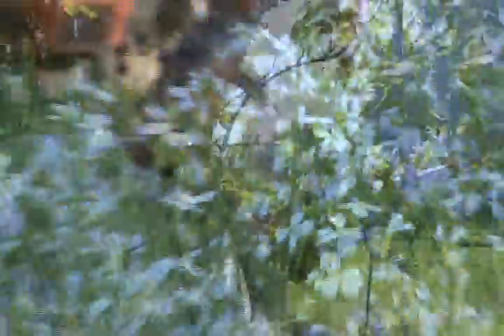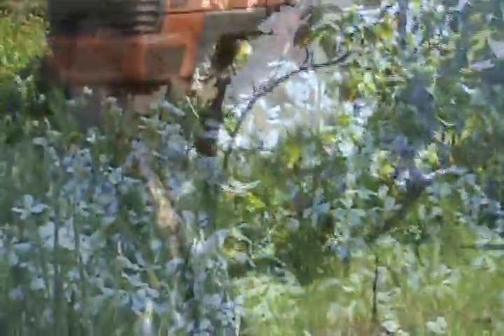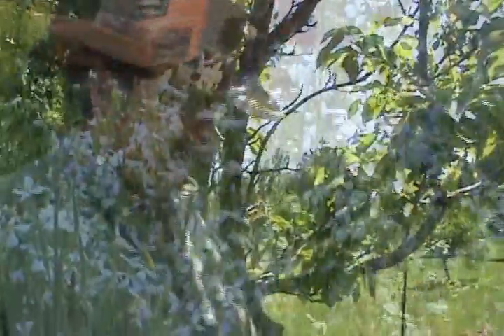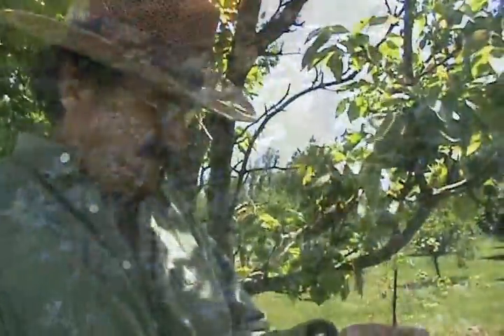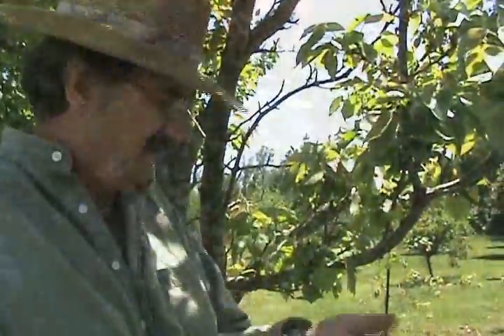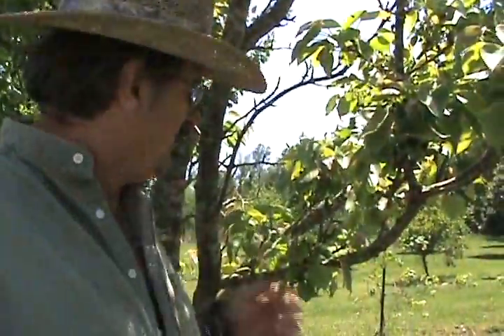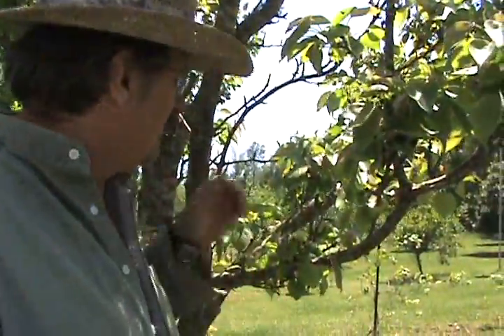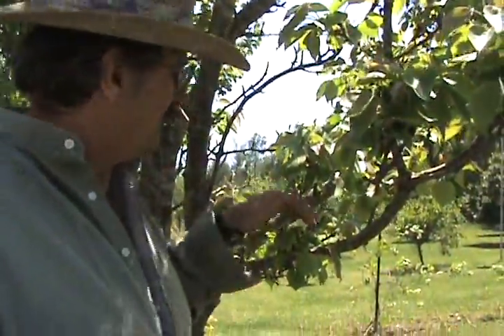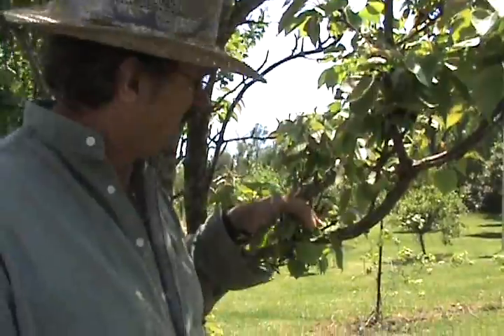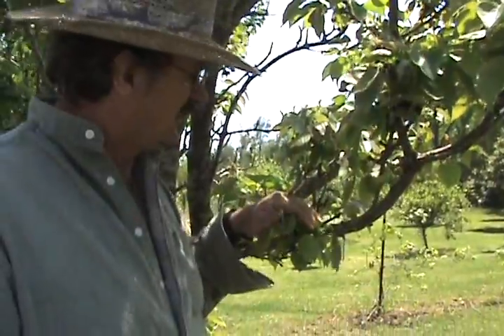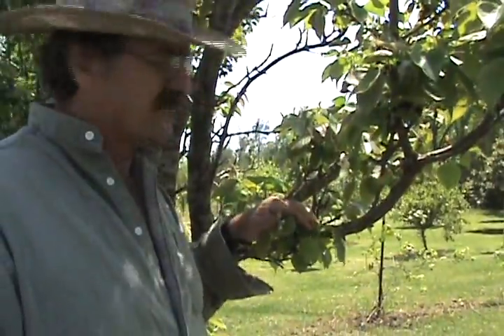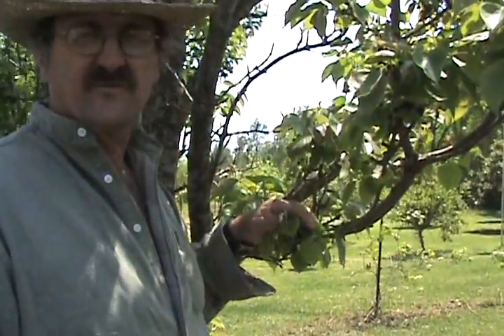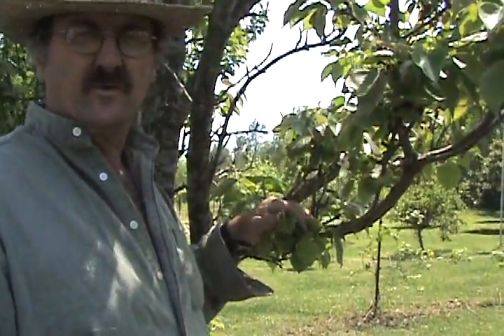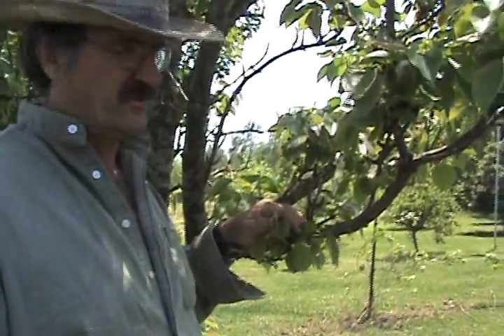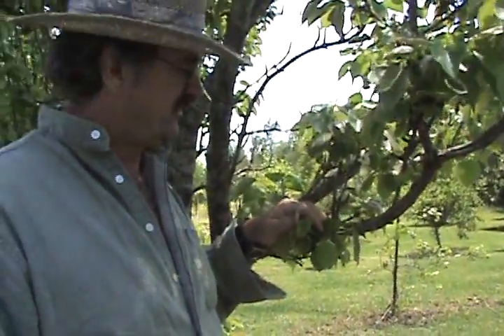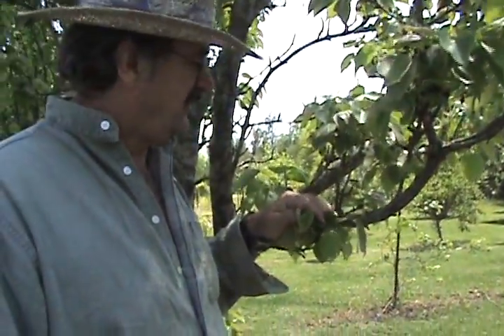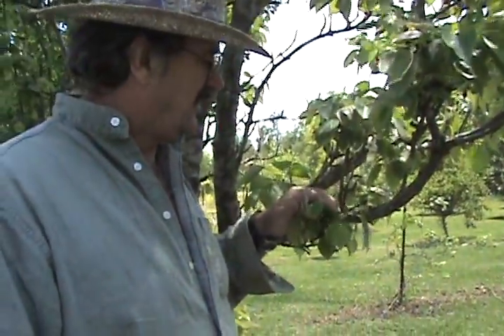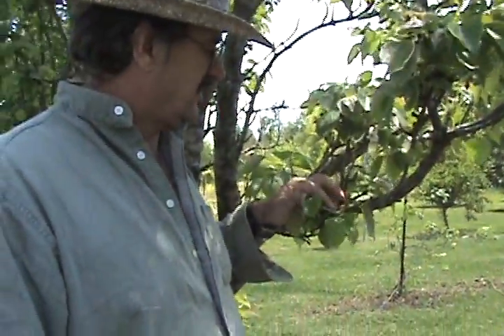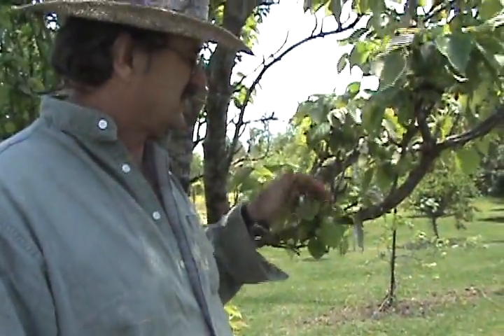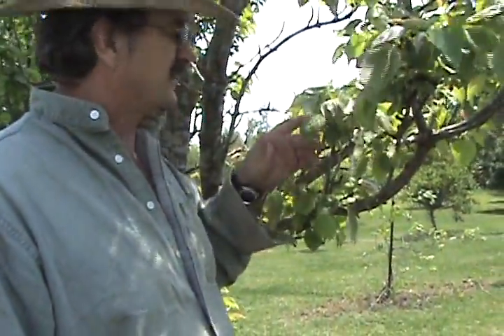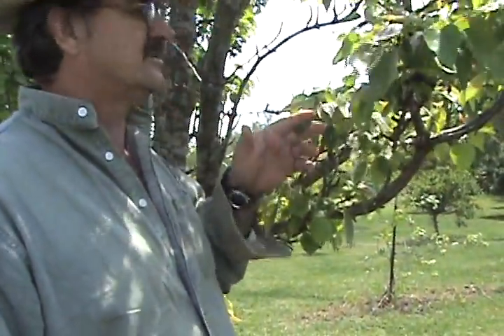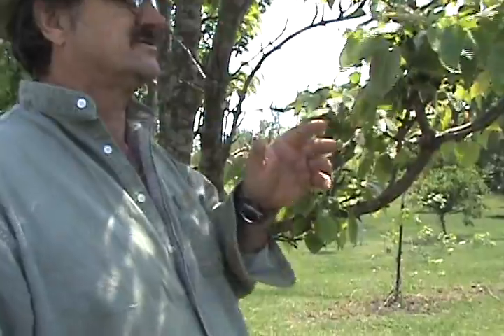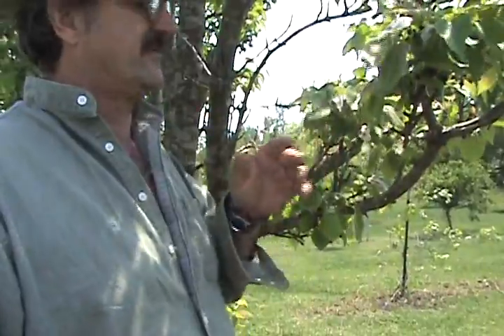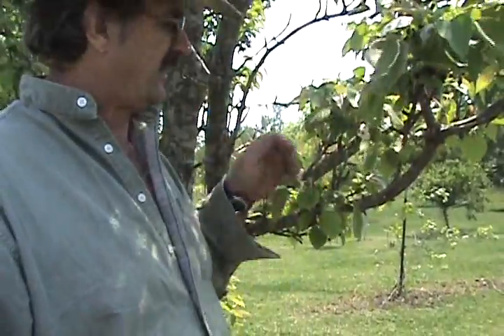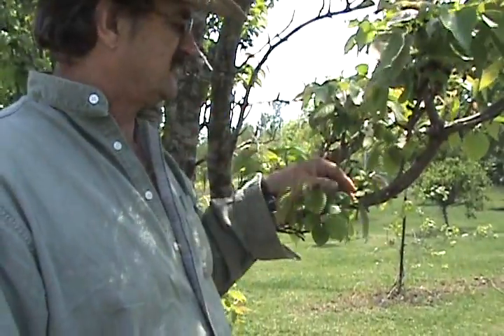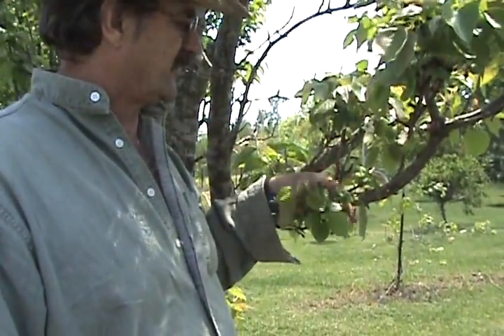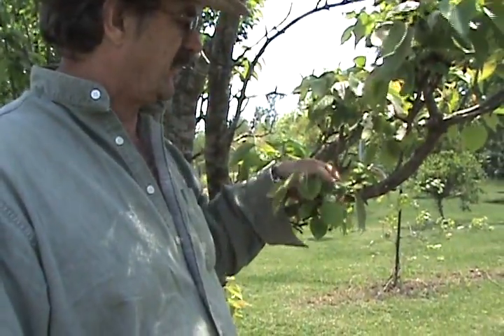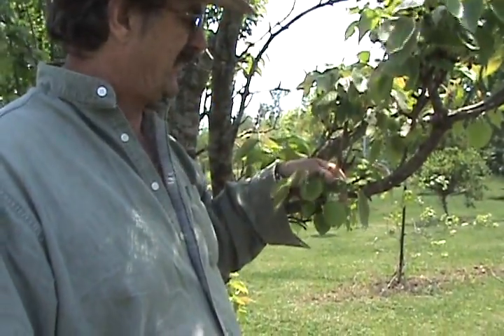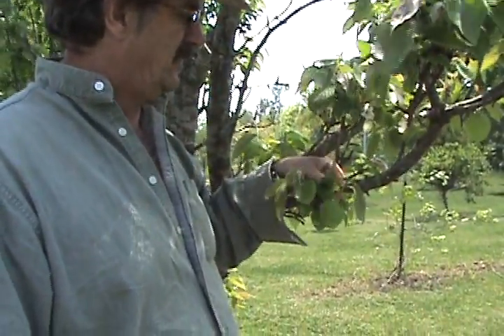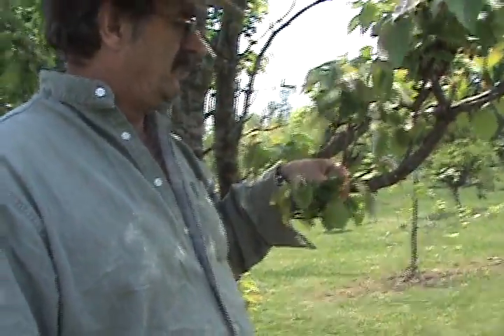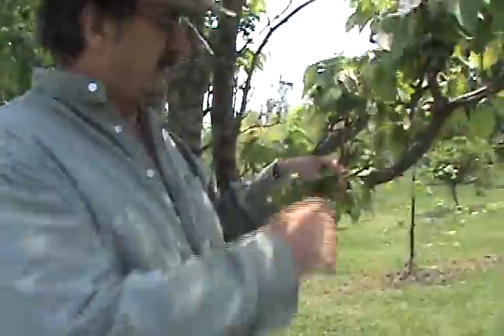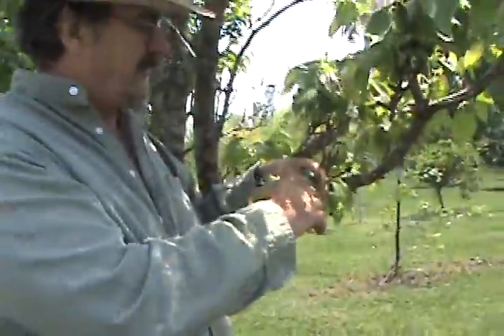We're April the 8th, a week or so after the first video on the fruit trees. When I showed y'all this tree the first time it was just starting to blossom out, but look now — we started with little pears. That's the importance of having some trees that bloom a little on the late side.